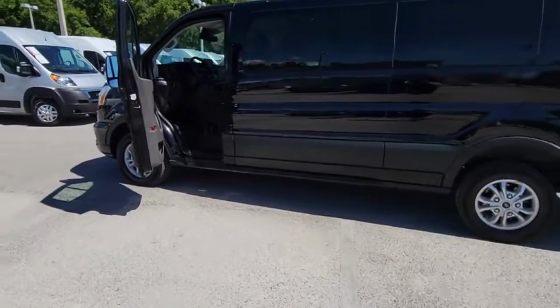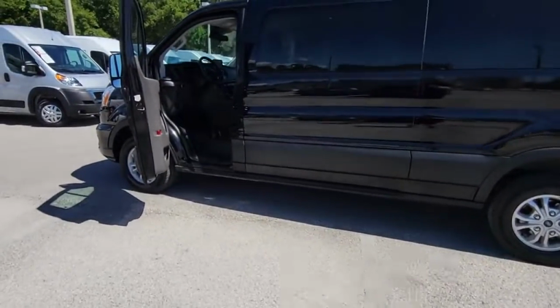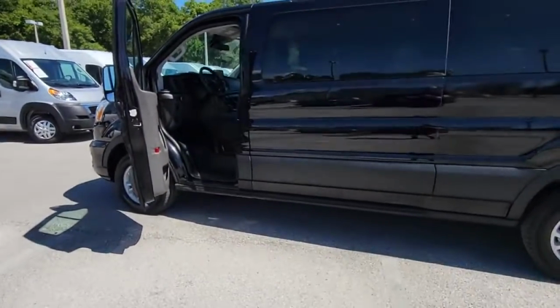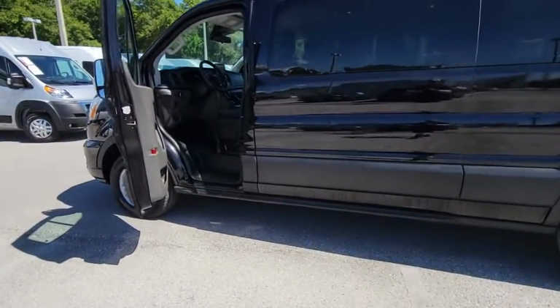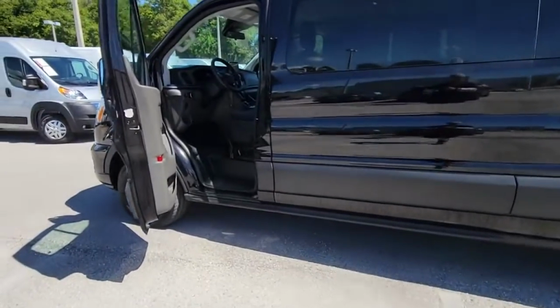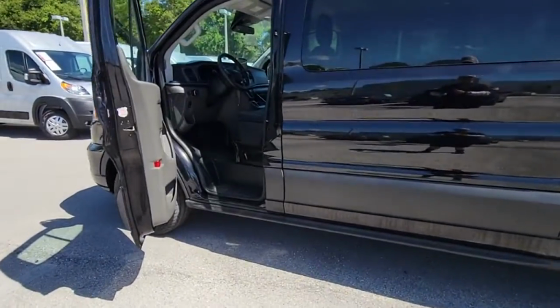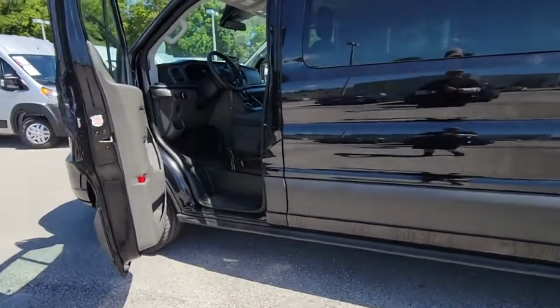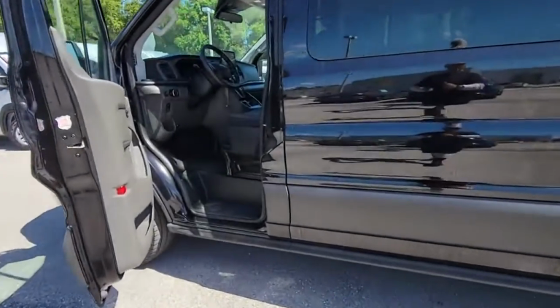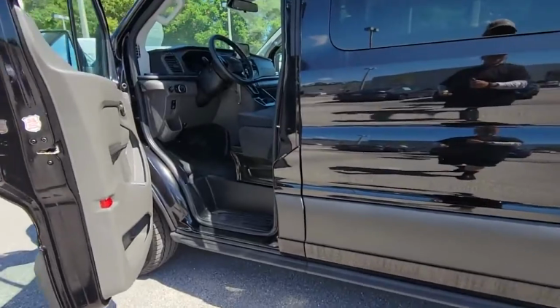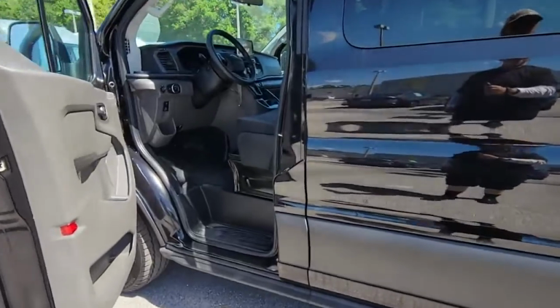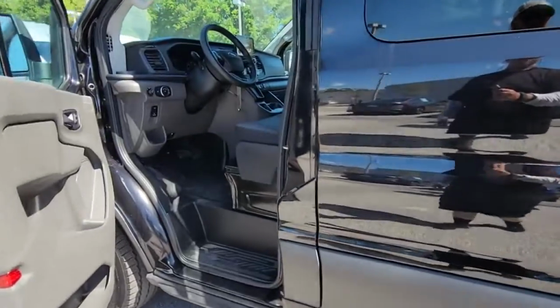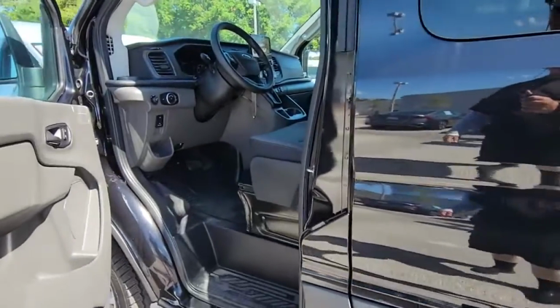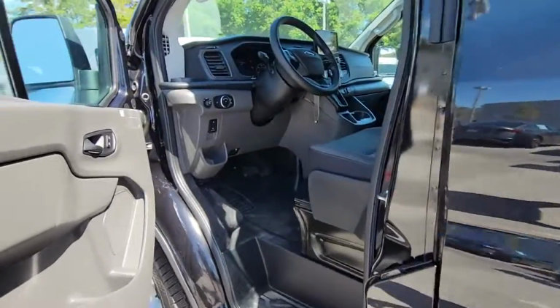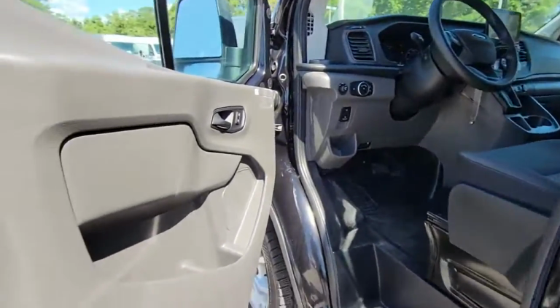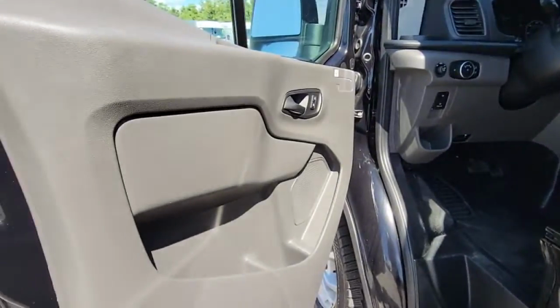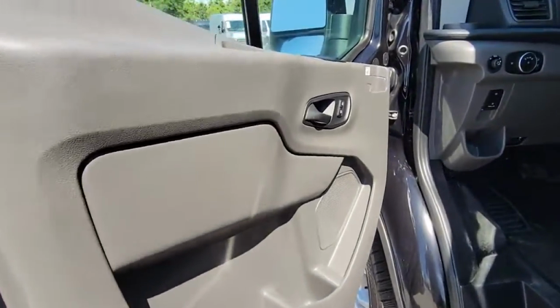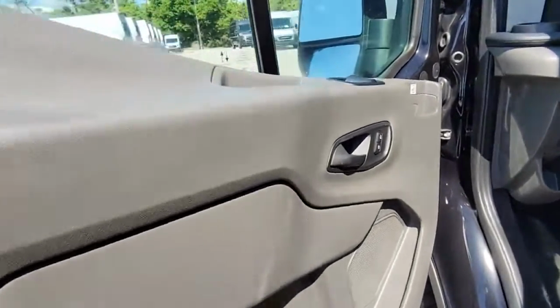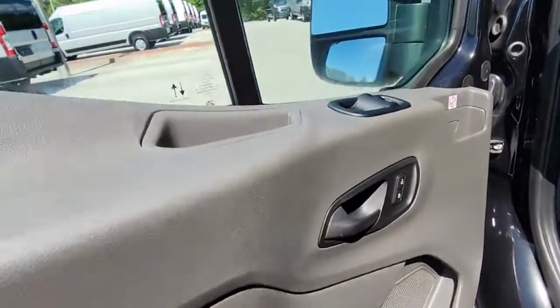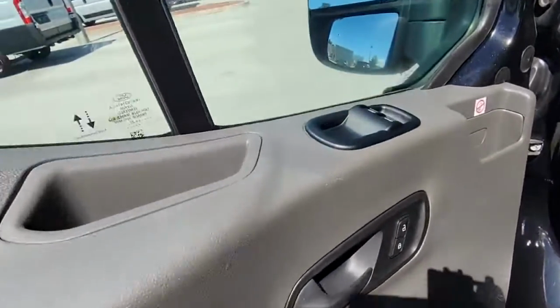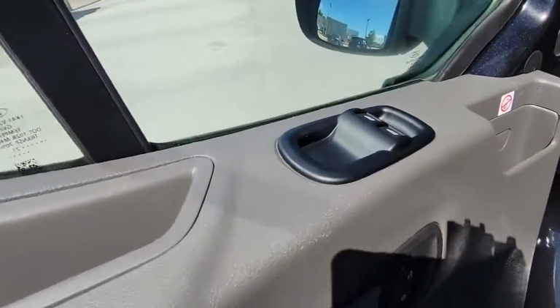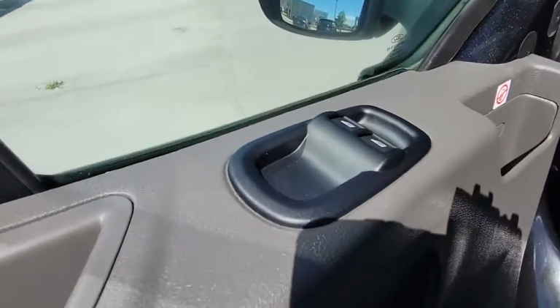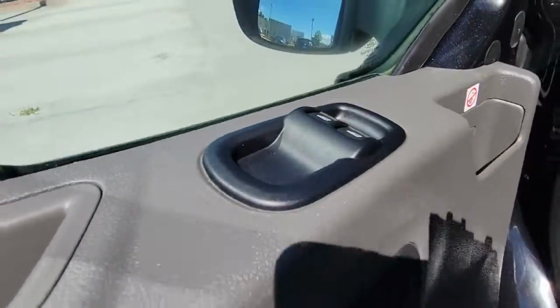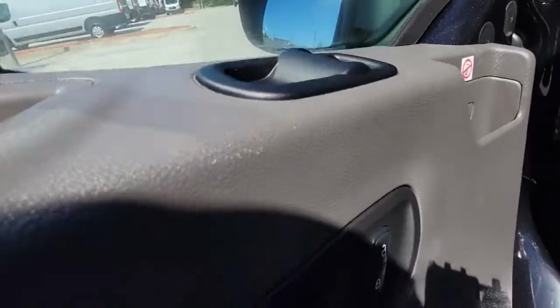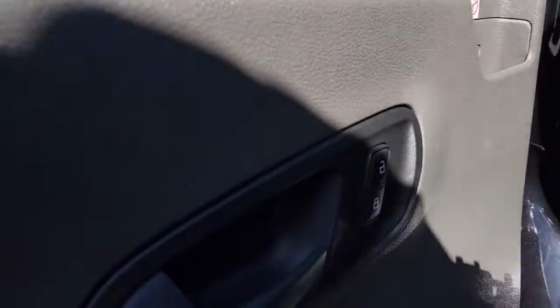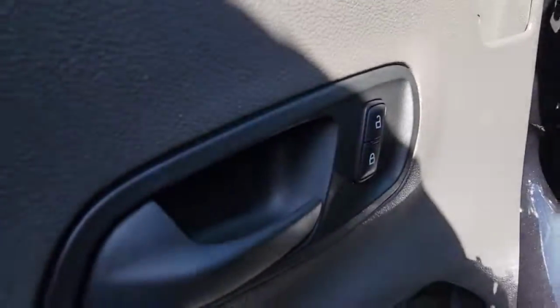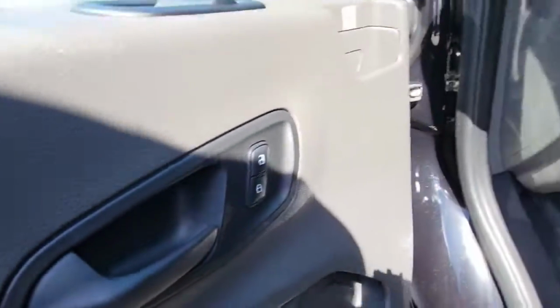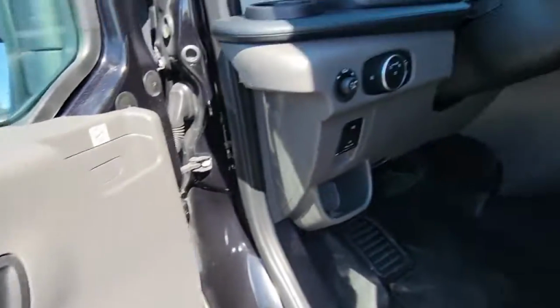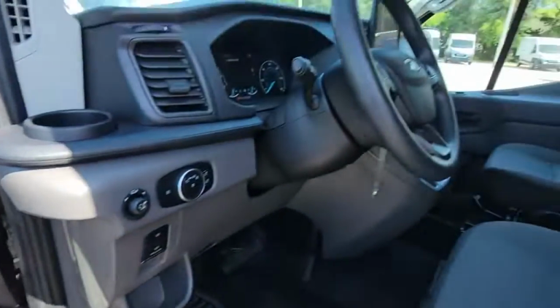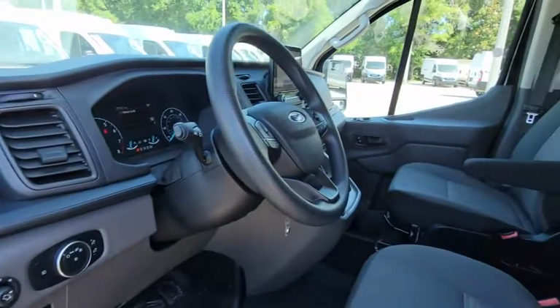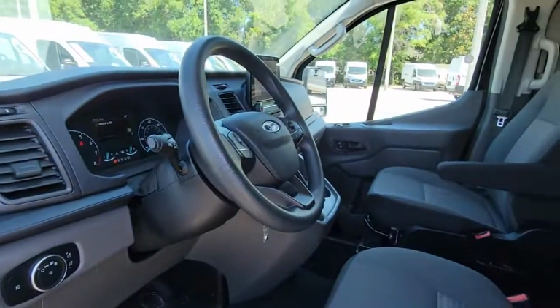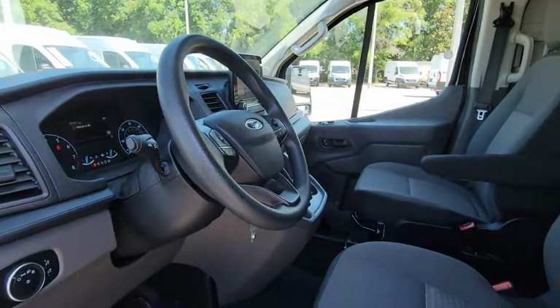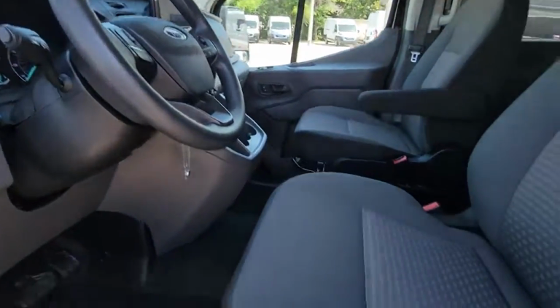Feel confident, comfortable, and connected in this modern transit. Treat yourself to a test drive today. Our friendly staff will give you an outstanding customer experience.